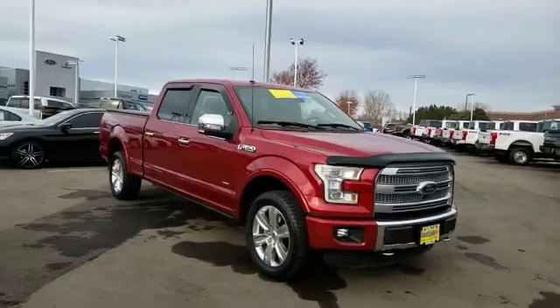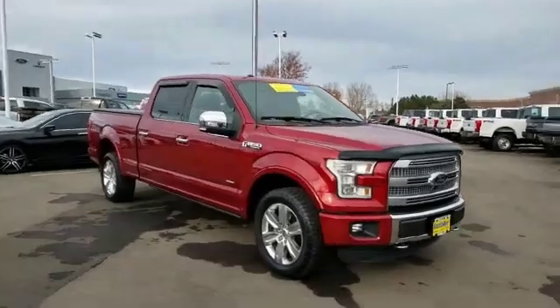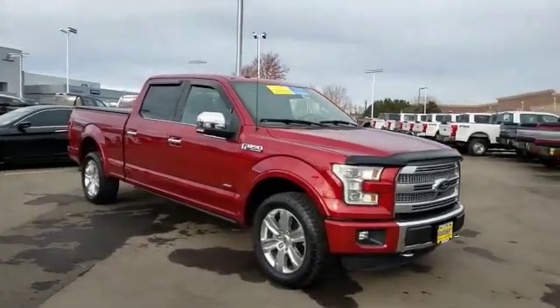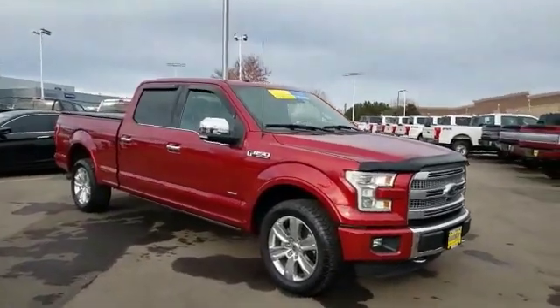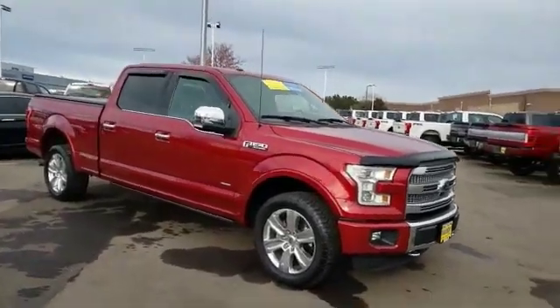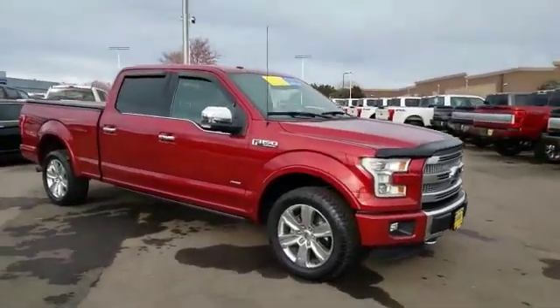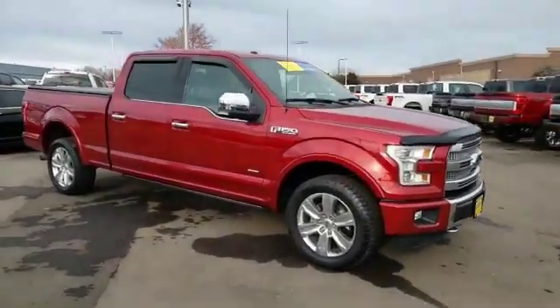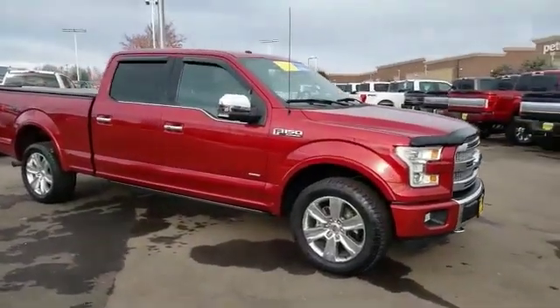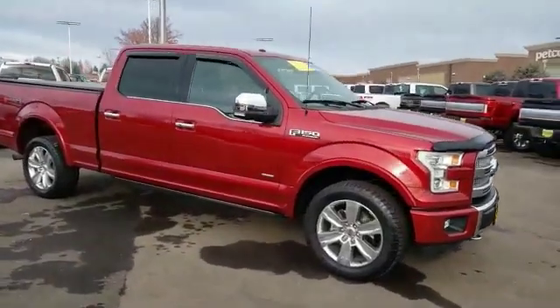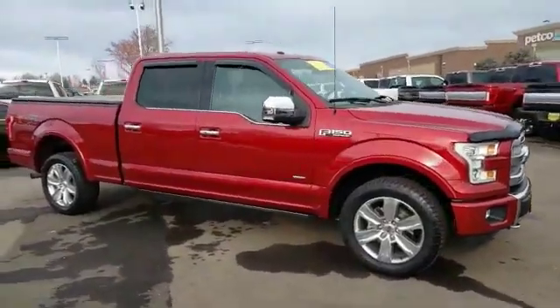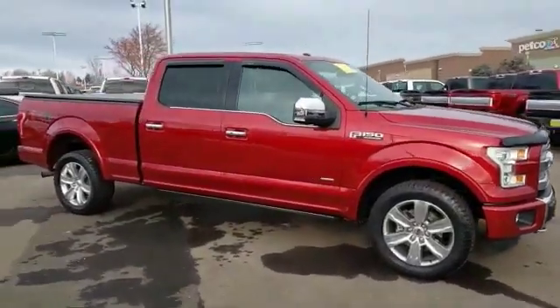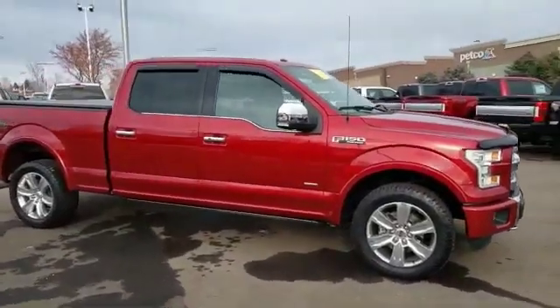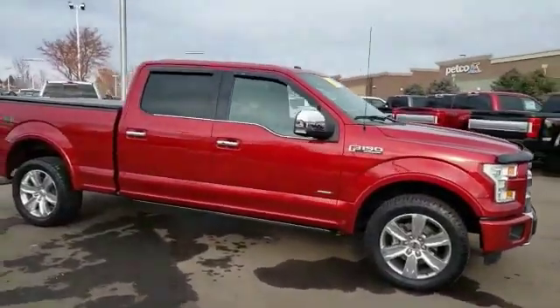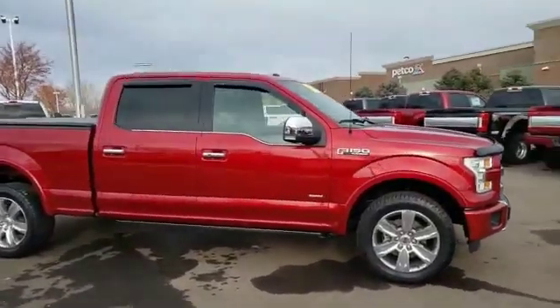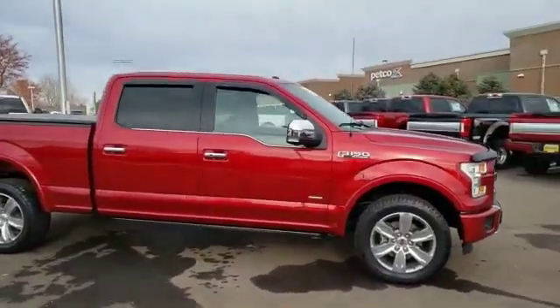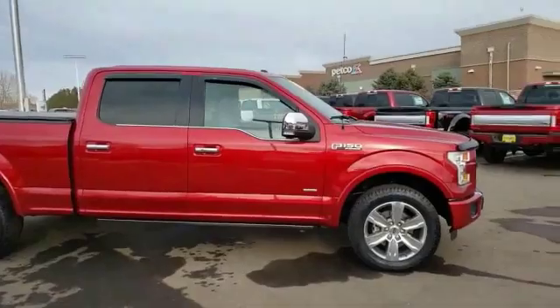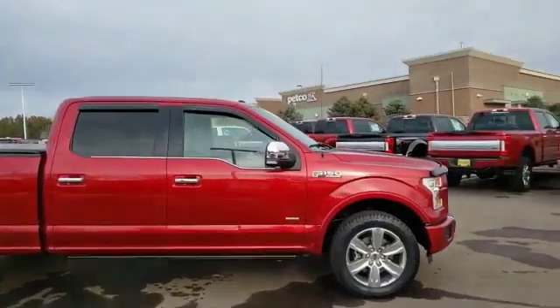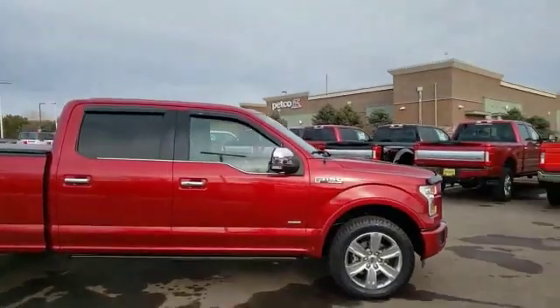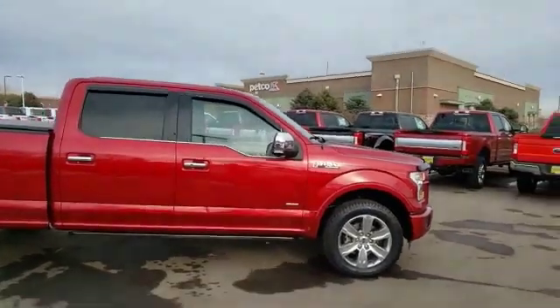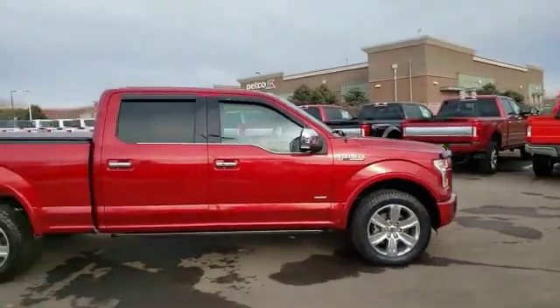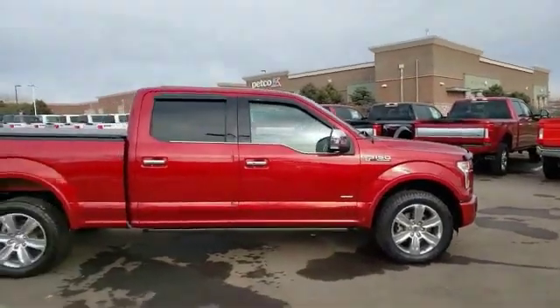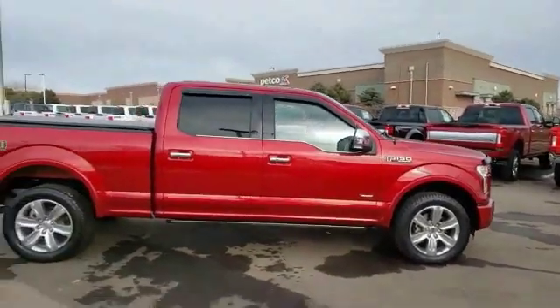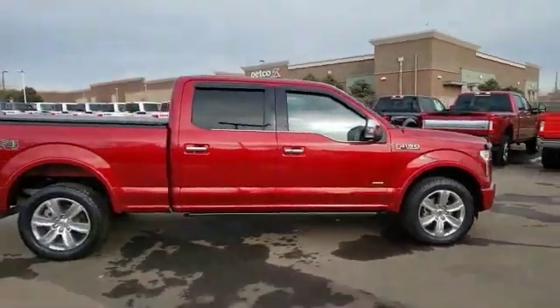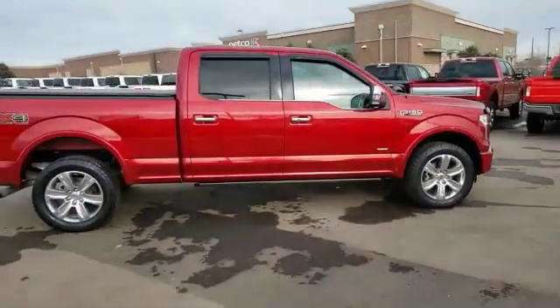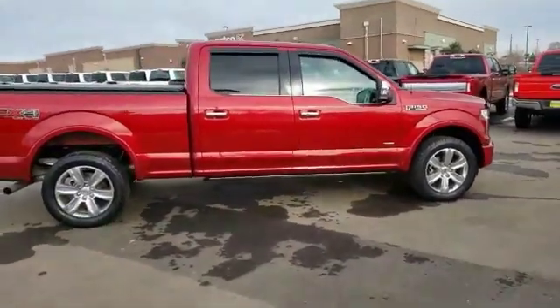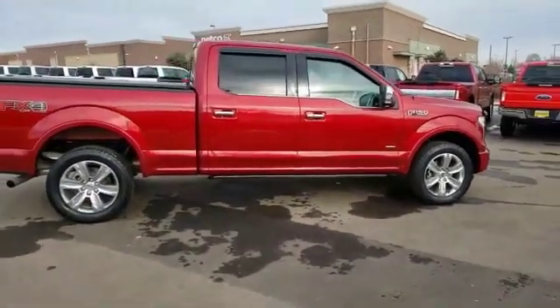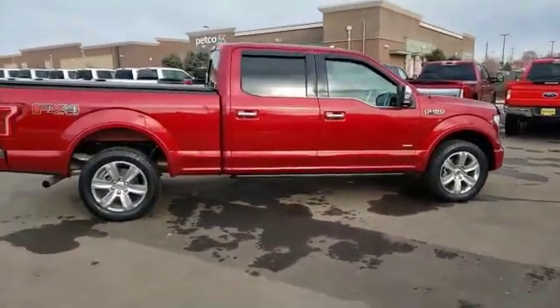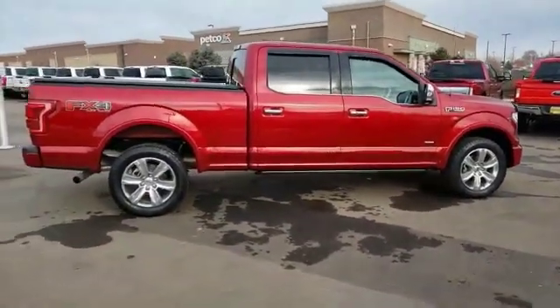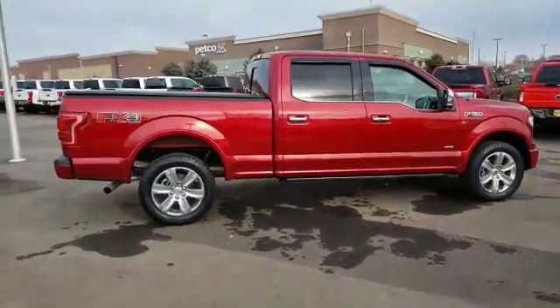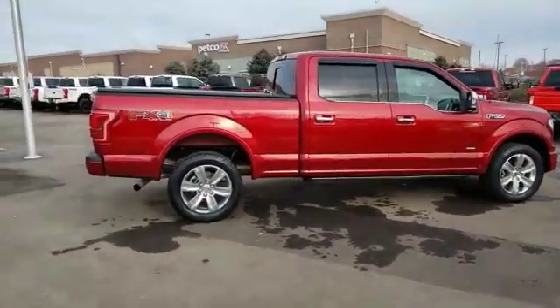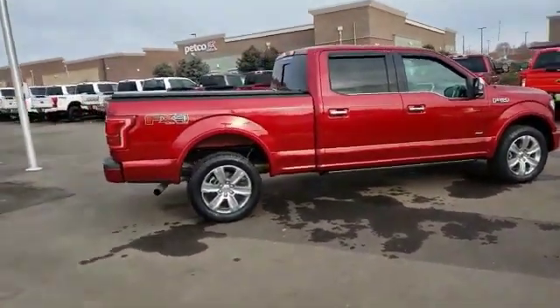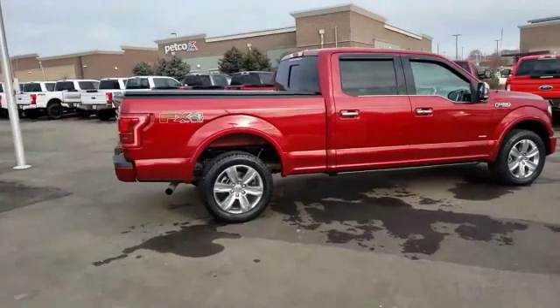You are going to love the 2015 F-150. A Ford F-150 knows how to handle any situation. It's built to follow orders, no whining.